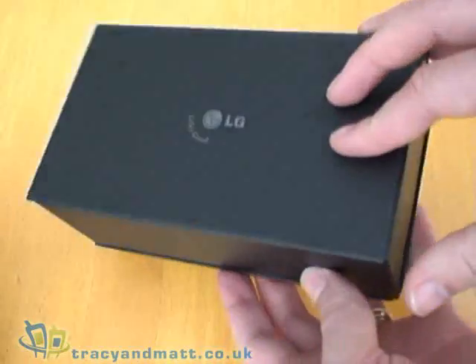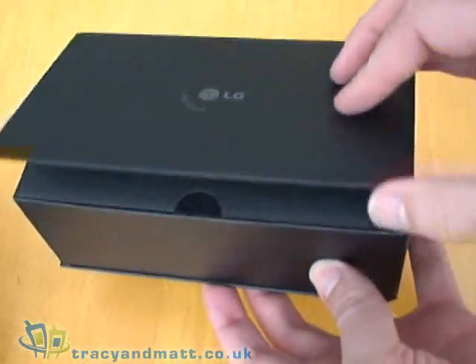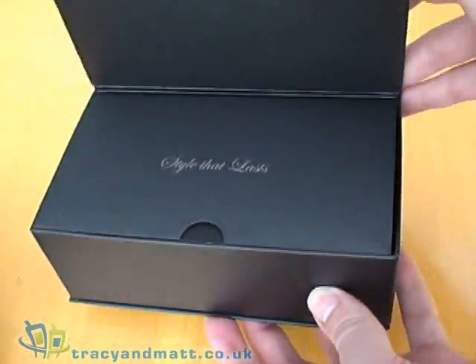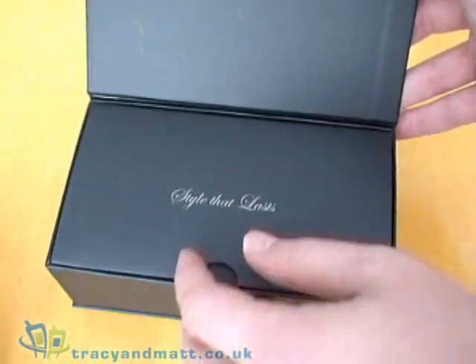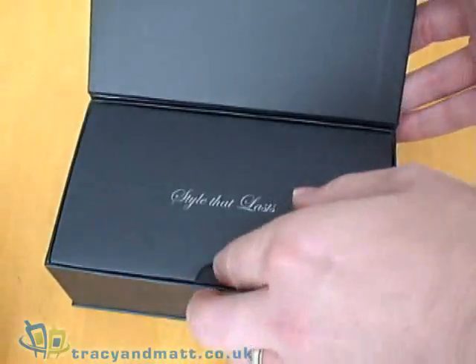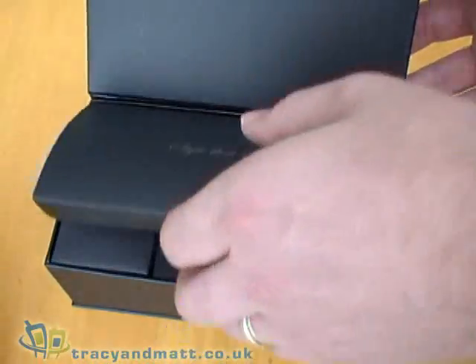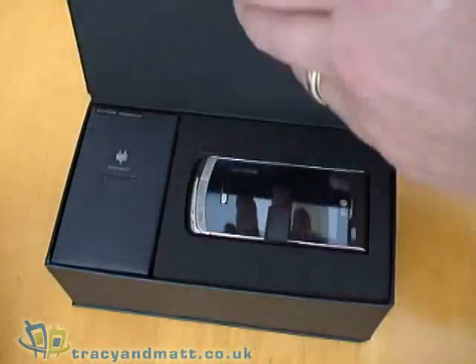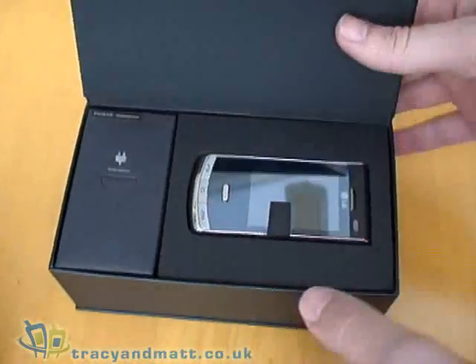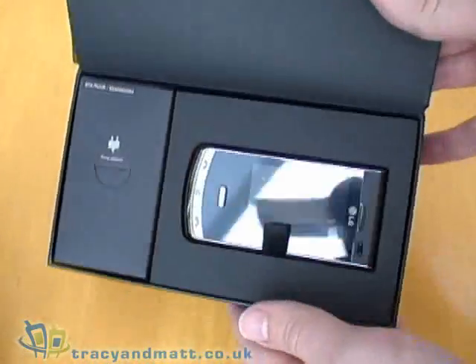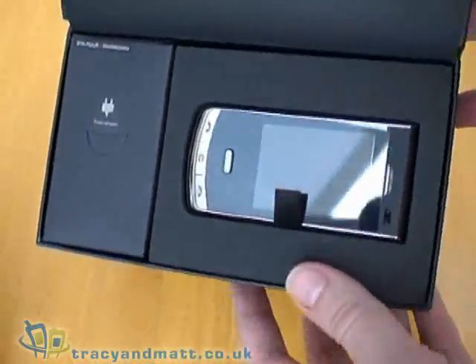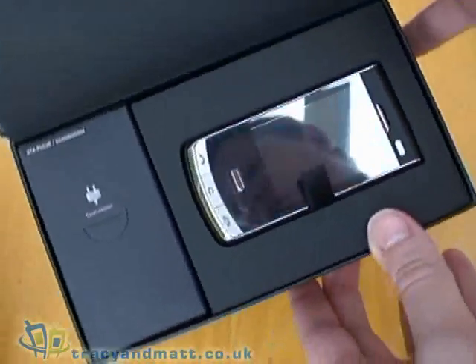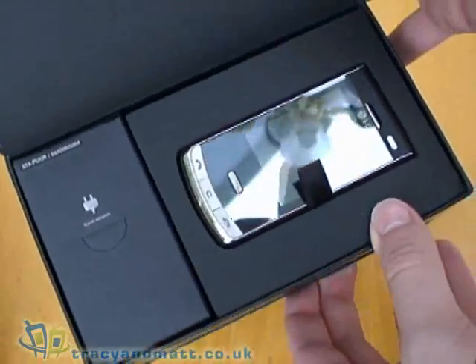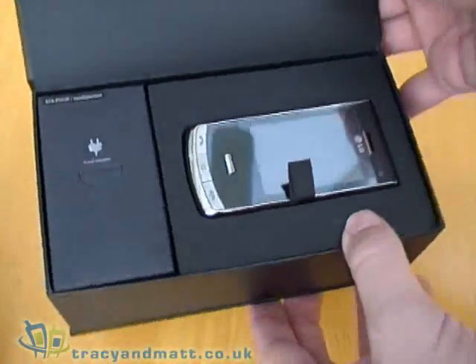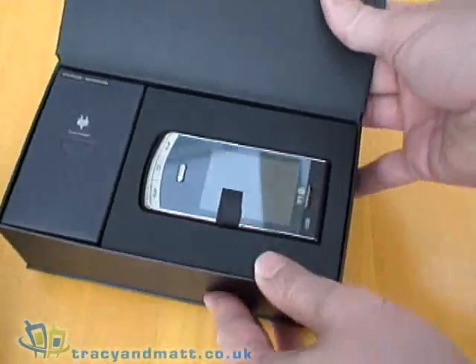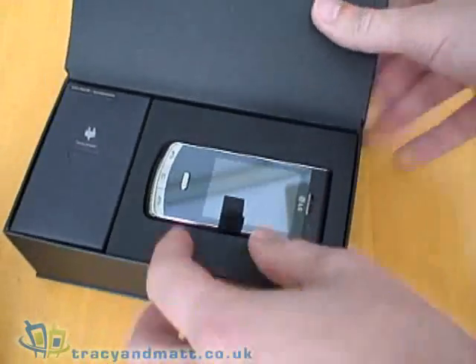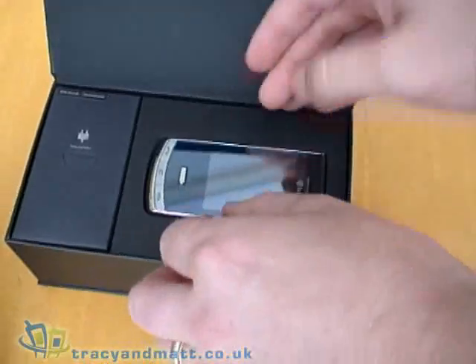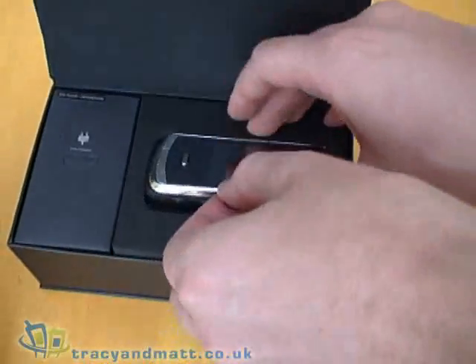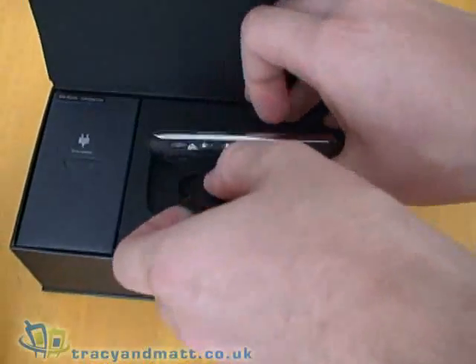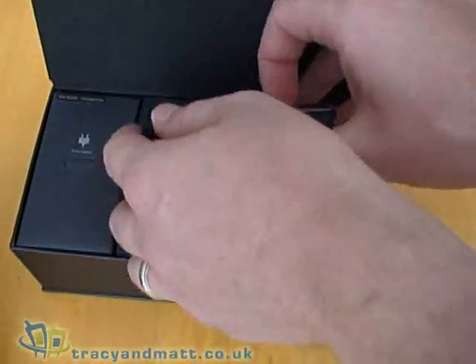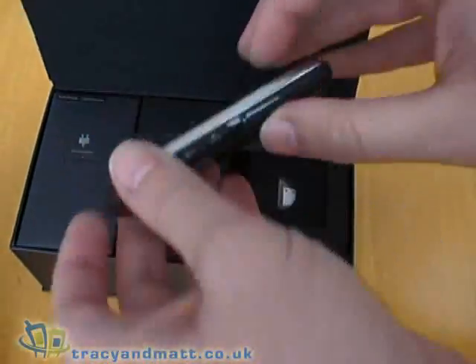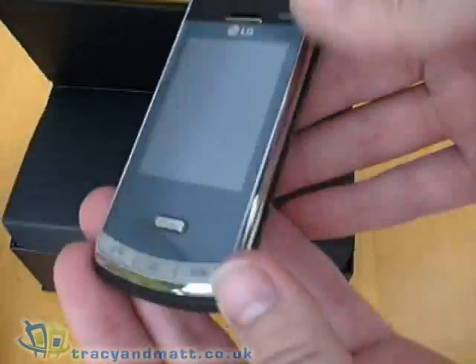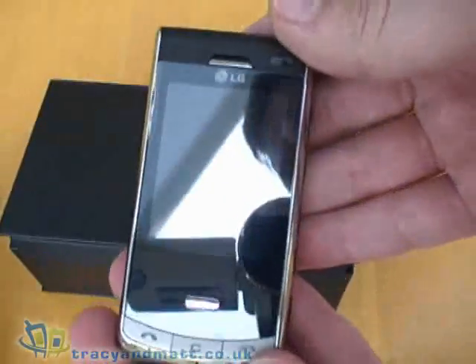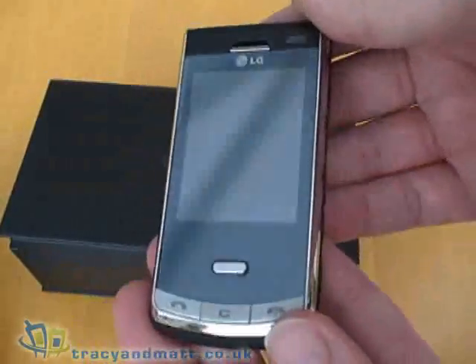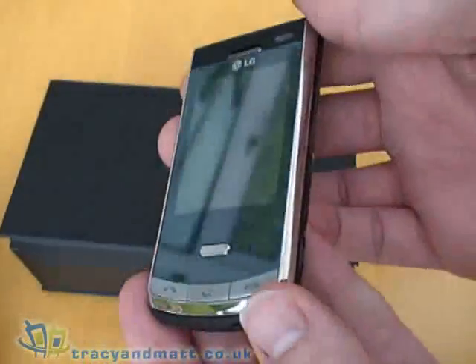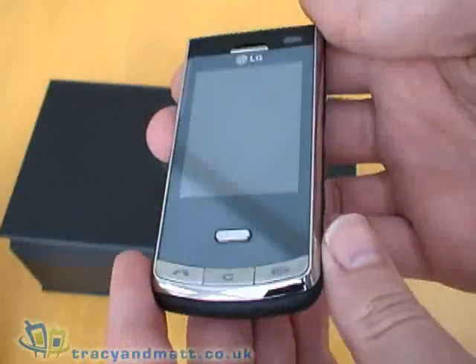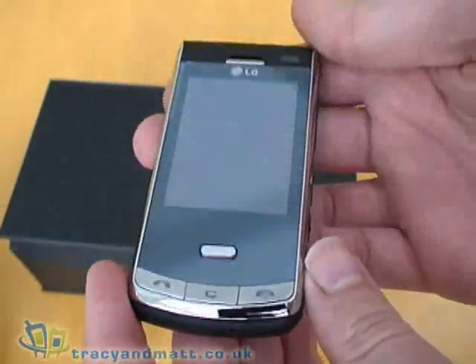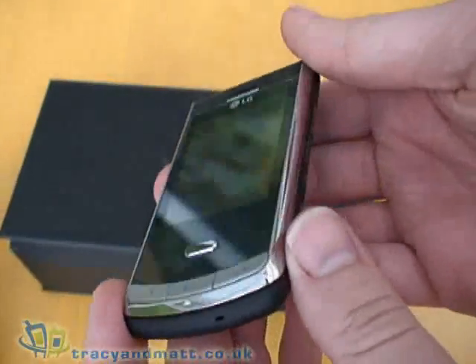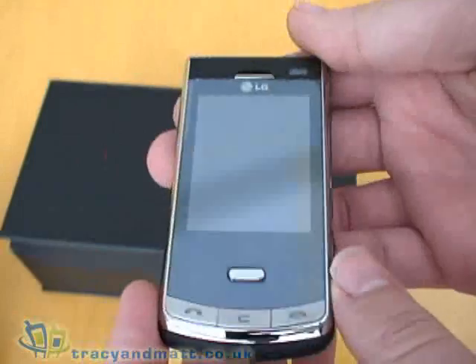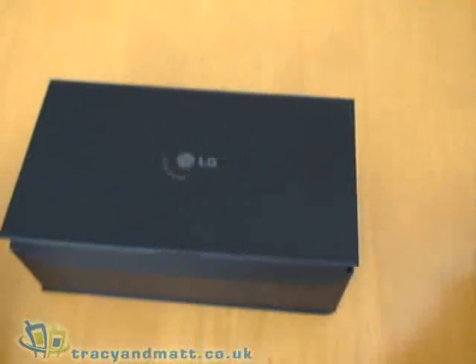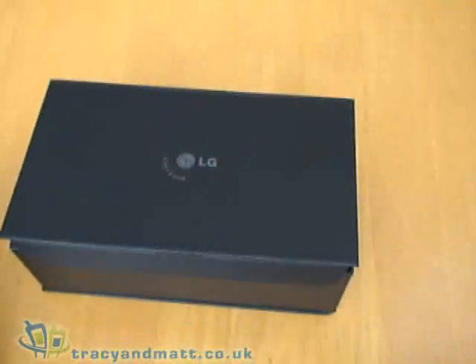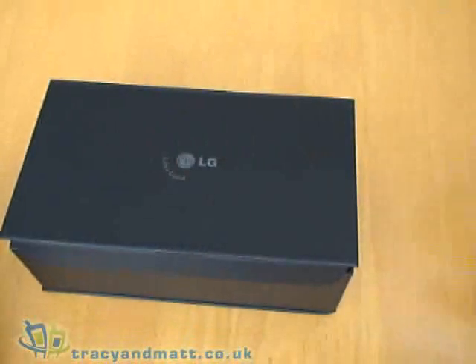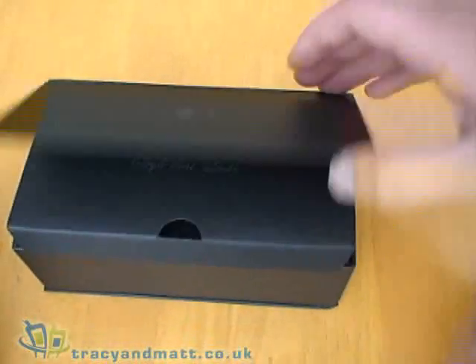I'm always quite impressed with LG's packaging and presentation. As you can see, this one's pretty good too. The phone is right on top as you'd expect. I'm going to look at that in just a second.